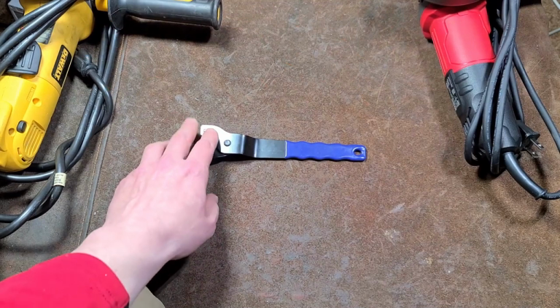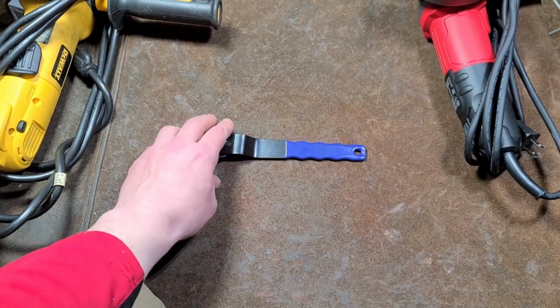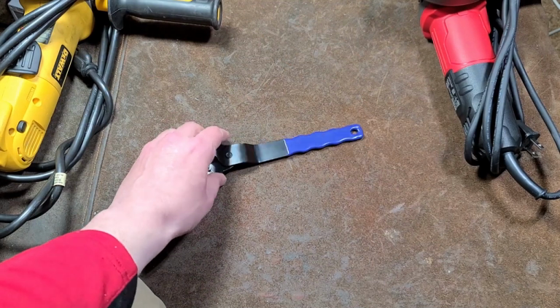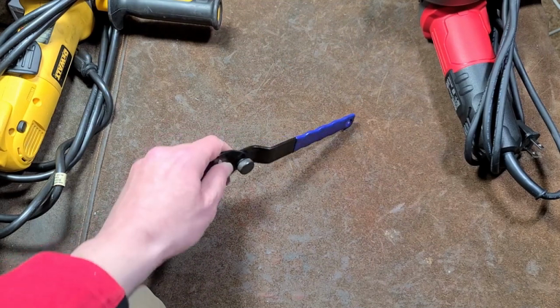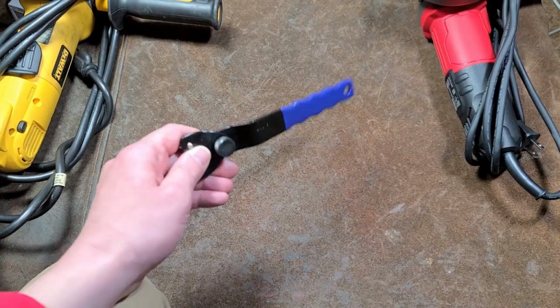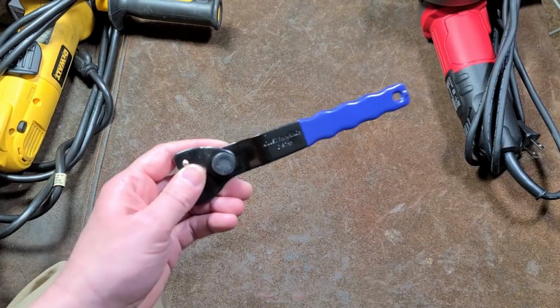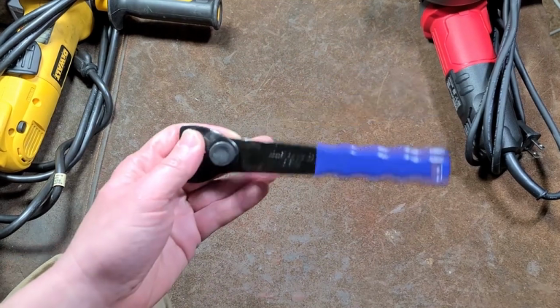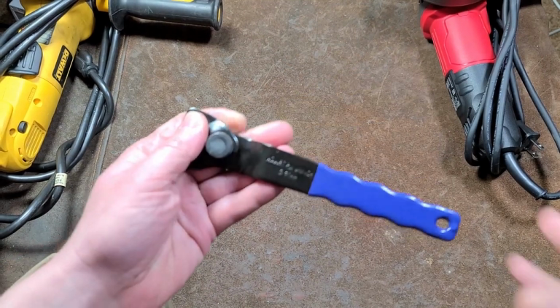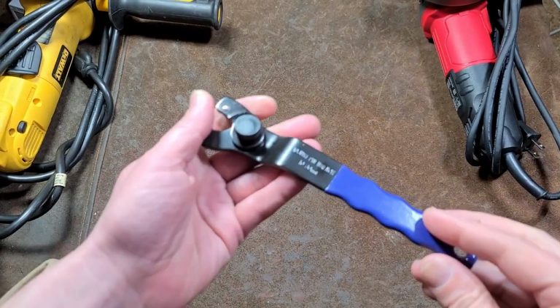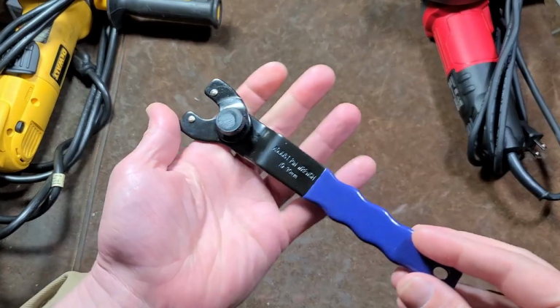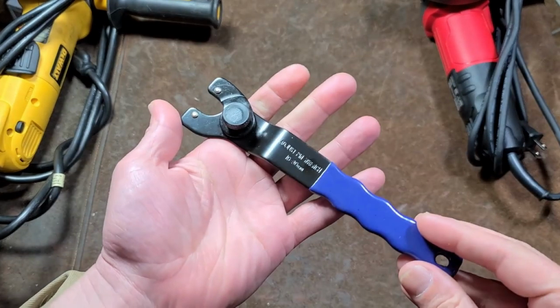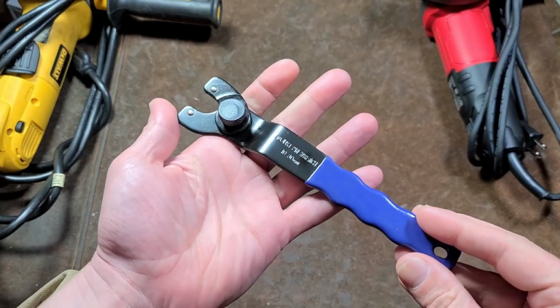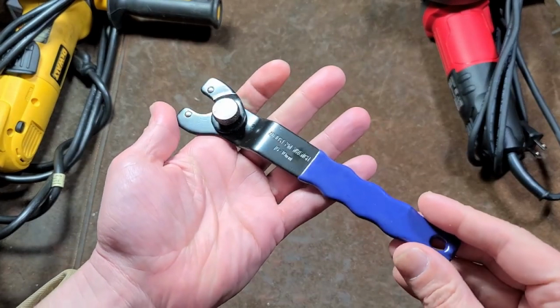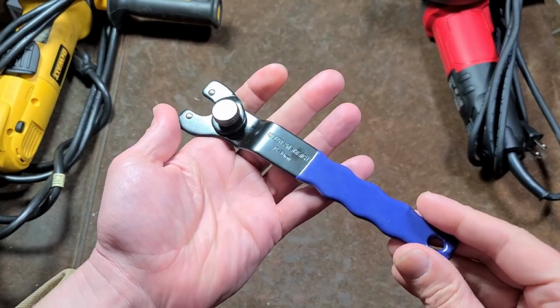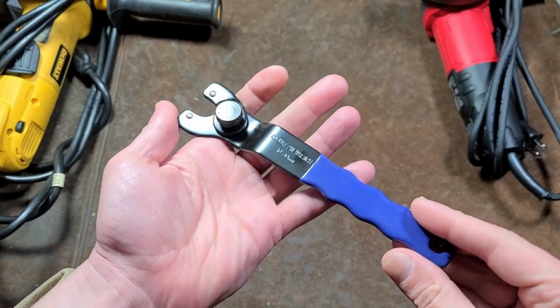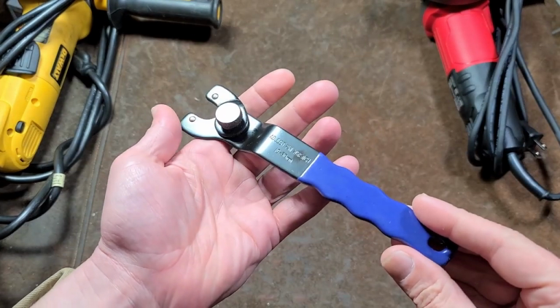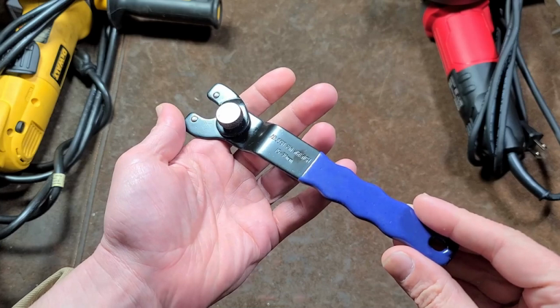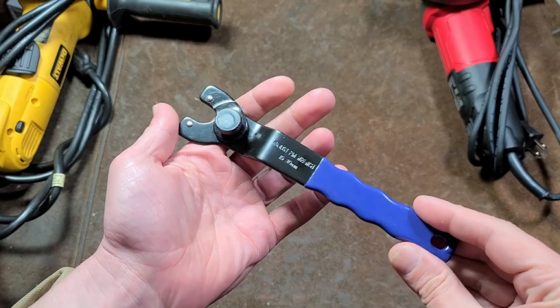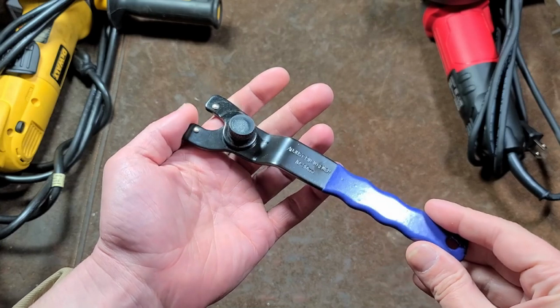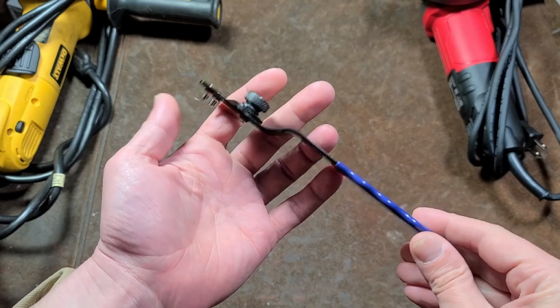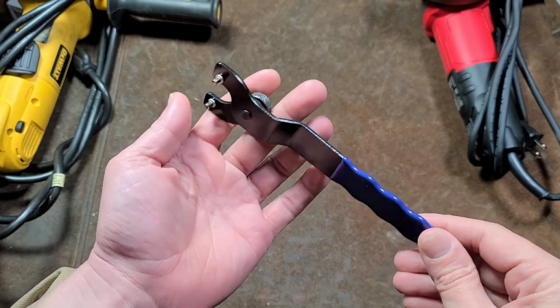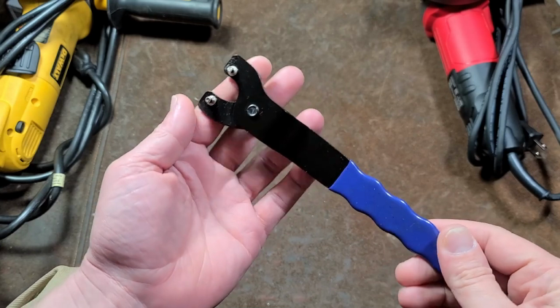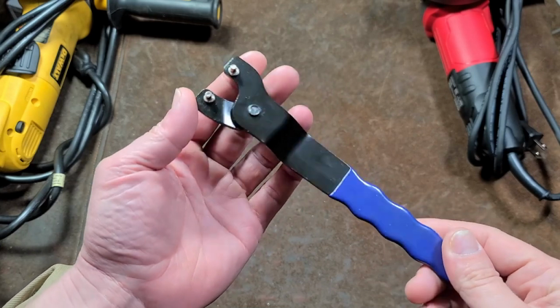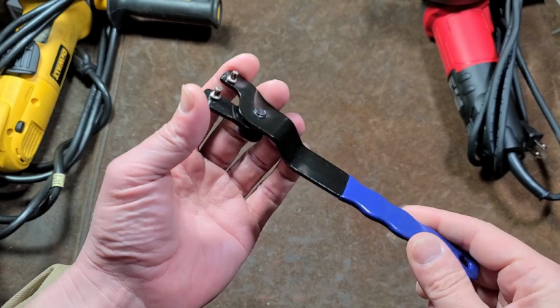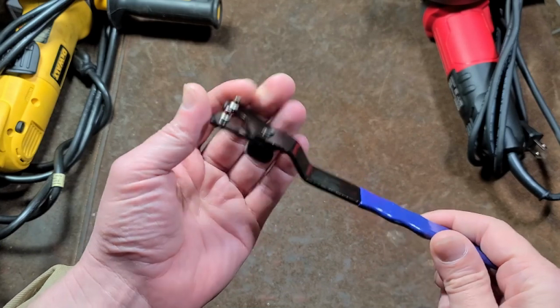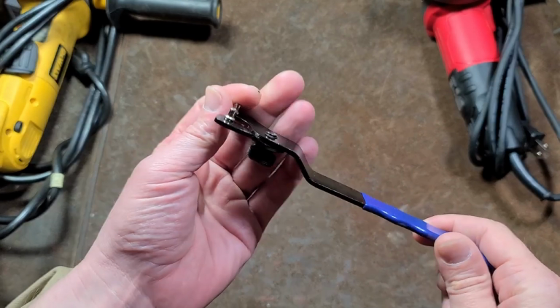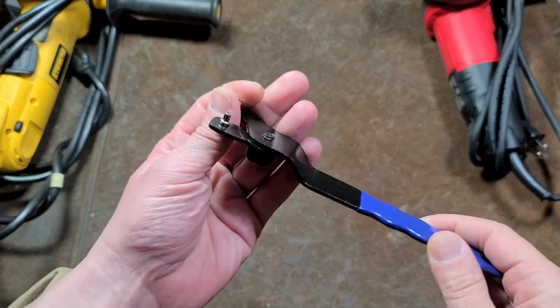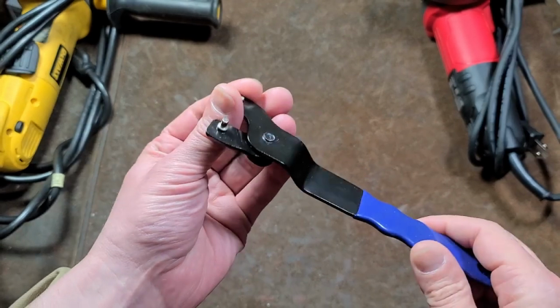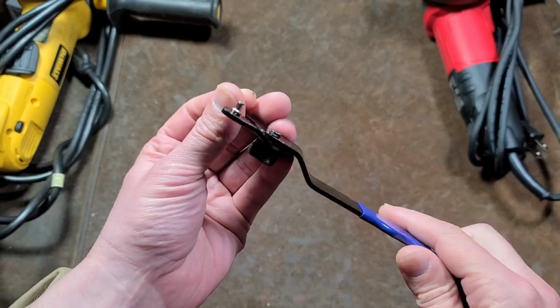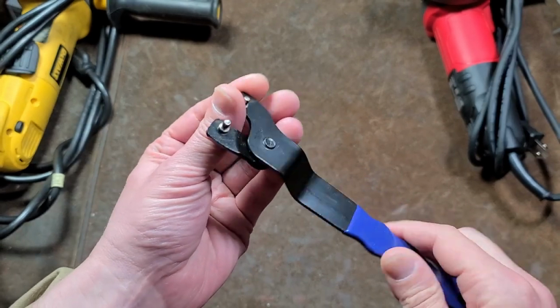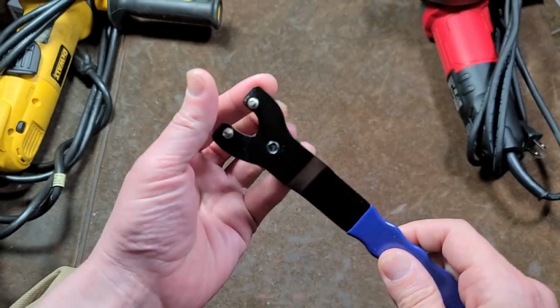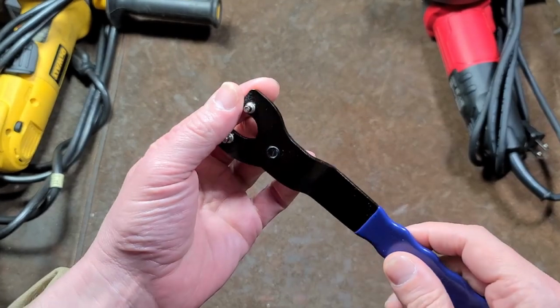Caddis Maximus here with a quick review of the Harbor Freight Pittsburgh Universal Angle Grinder Pin Wrench. This is pretty handy for a variety of uses.